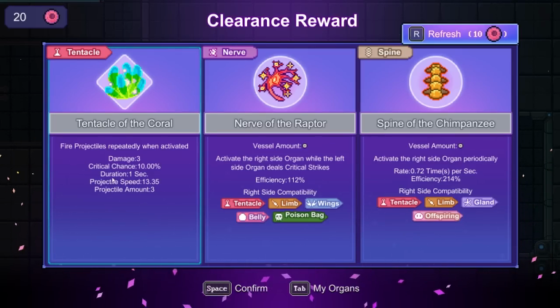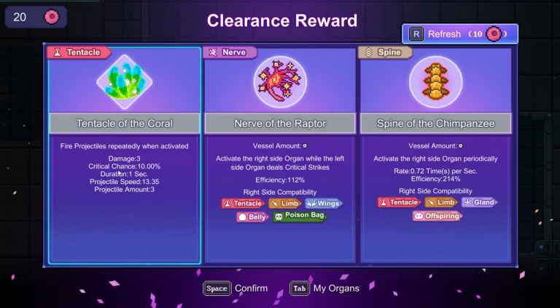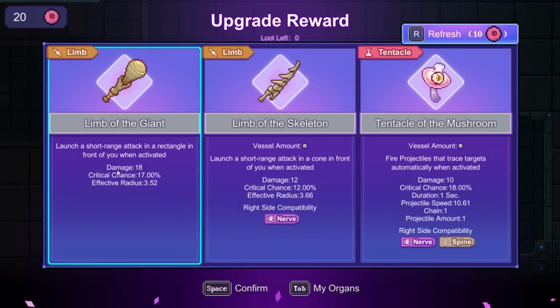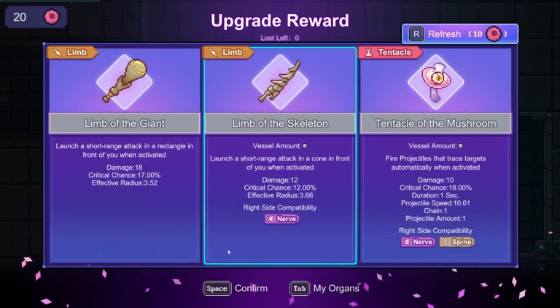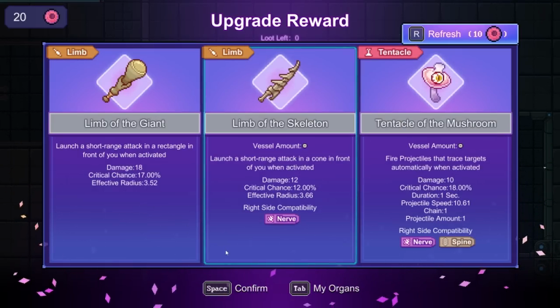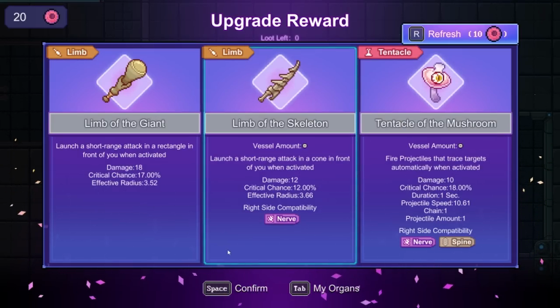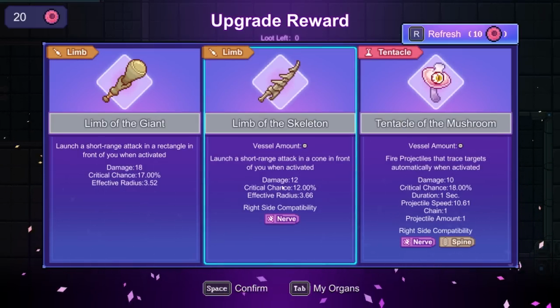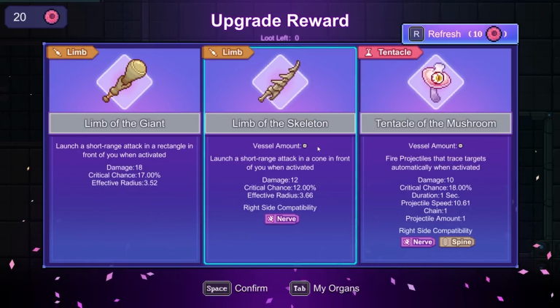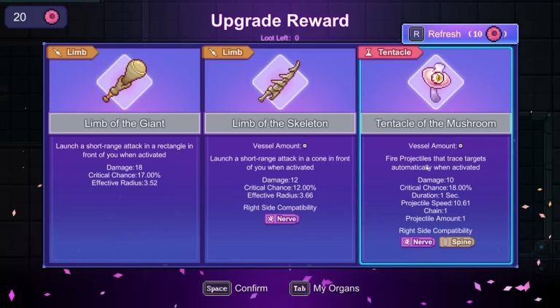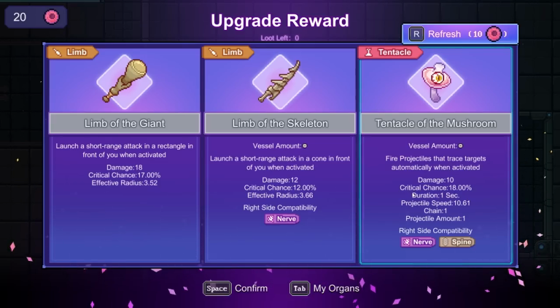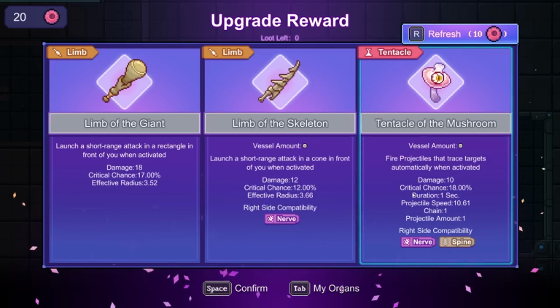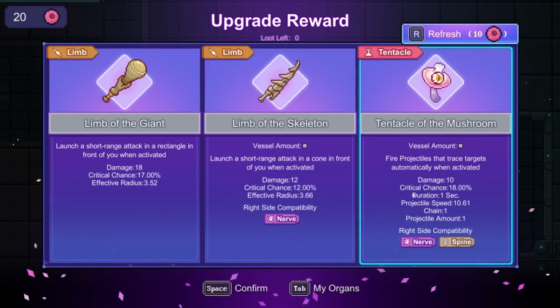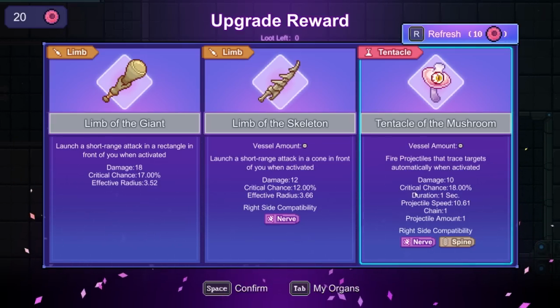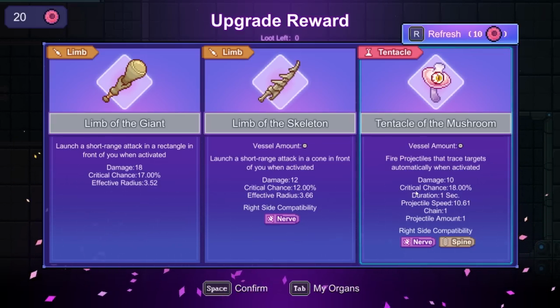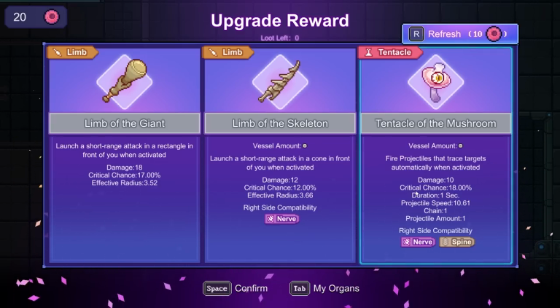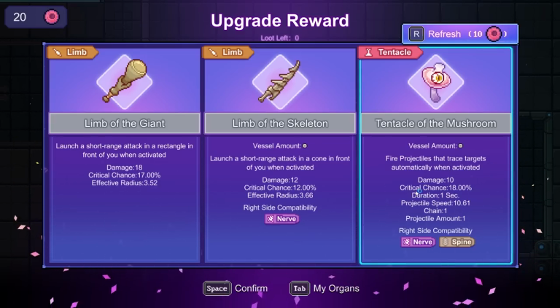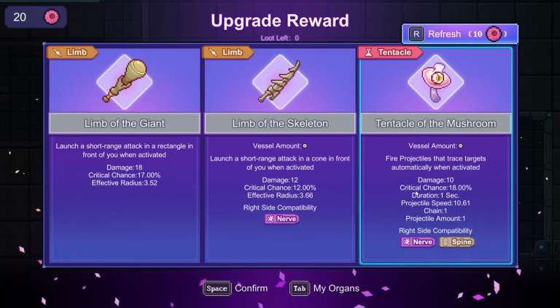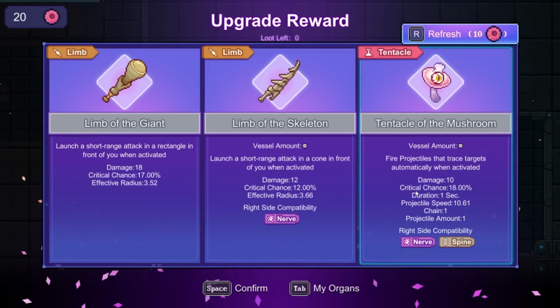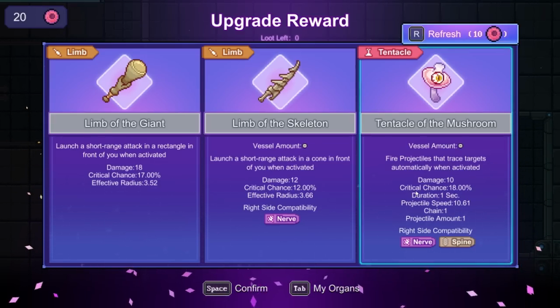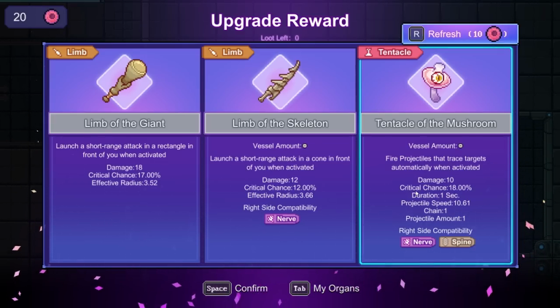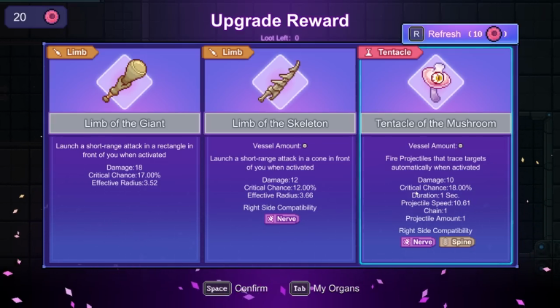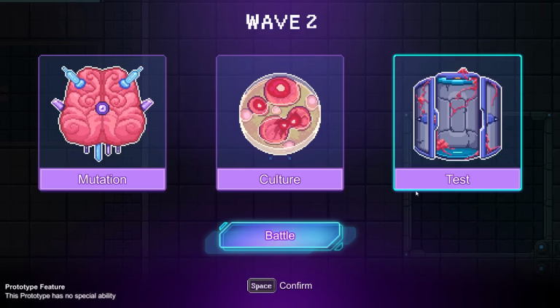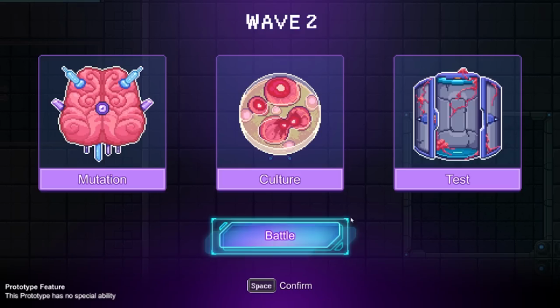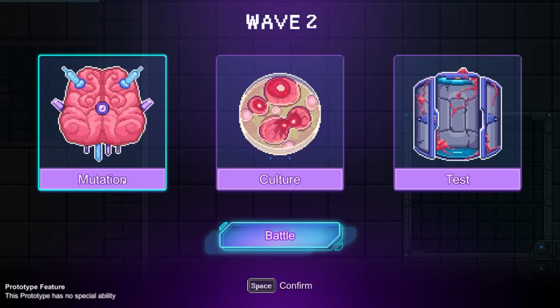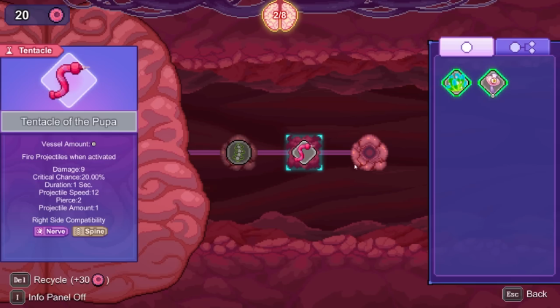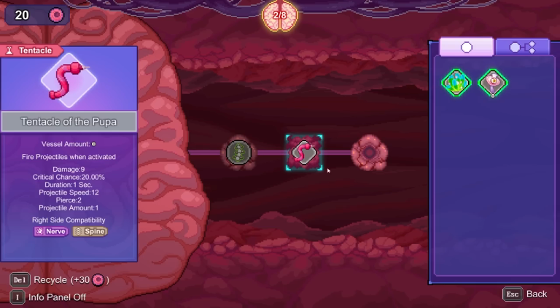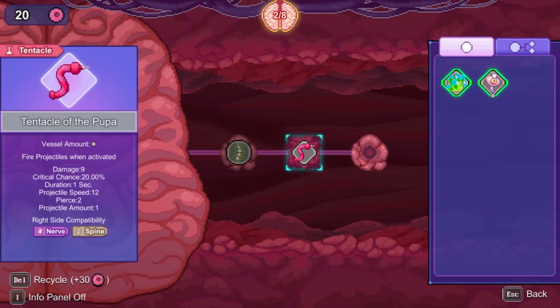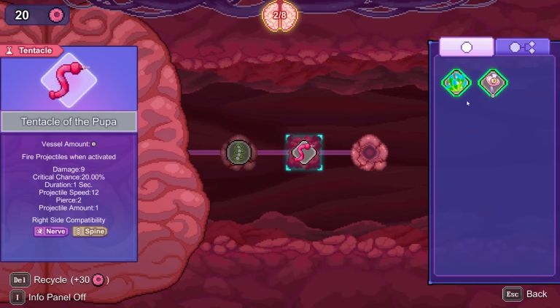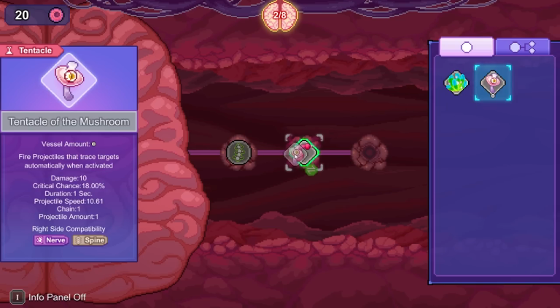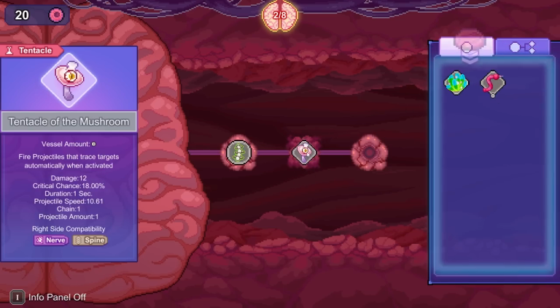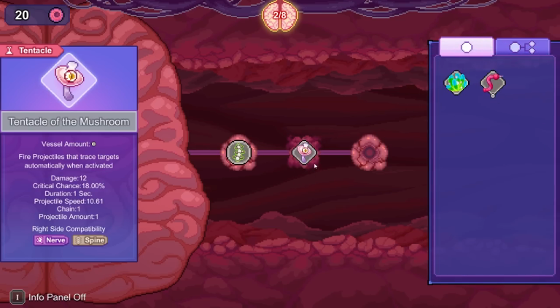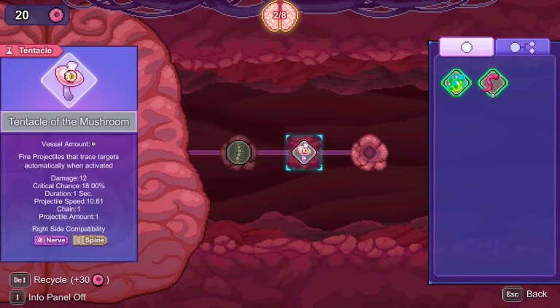Let's grab Tentacle of the Coral. And Tentacle of the Mushroom — fire projectiles that trace targets automatically when activated. That sounds interesting. Let's go back to mutations. We actually have a couple.